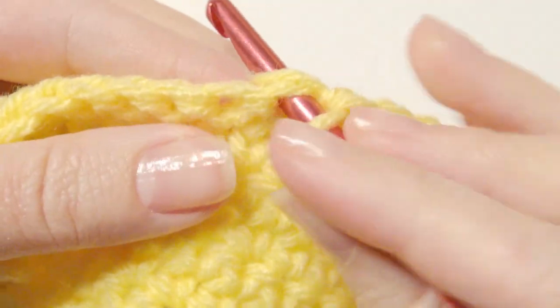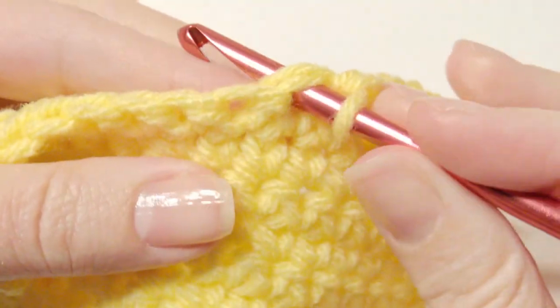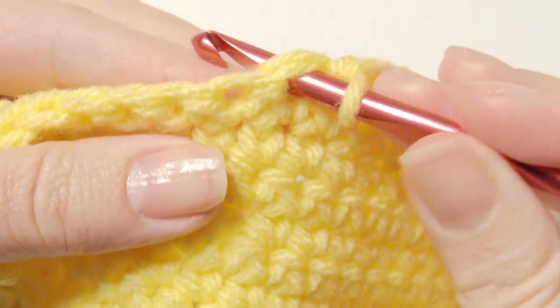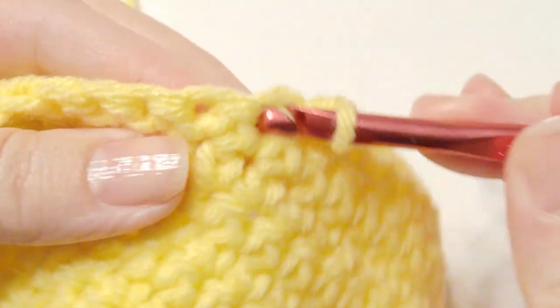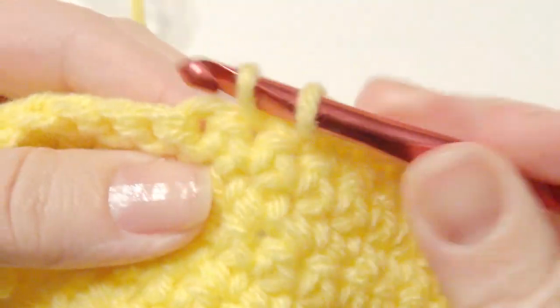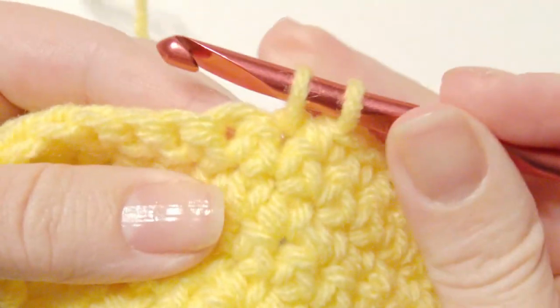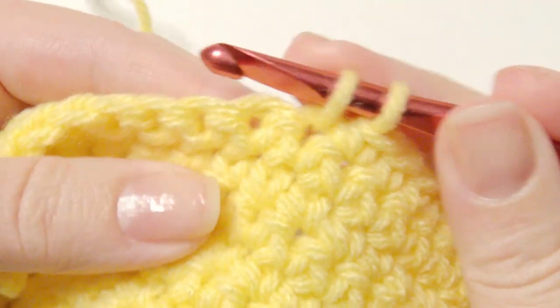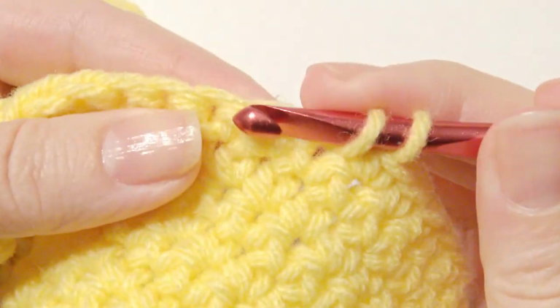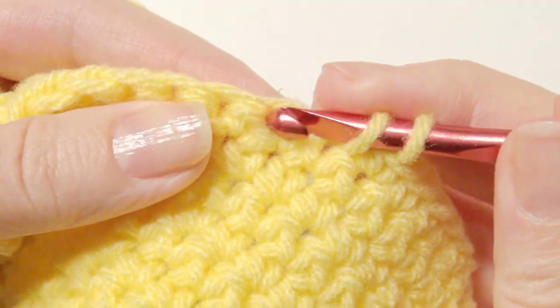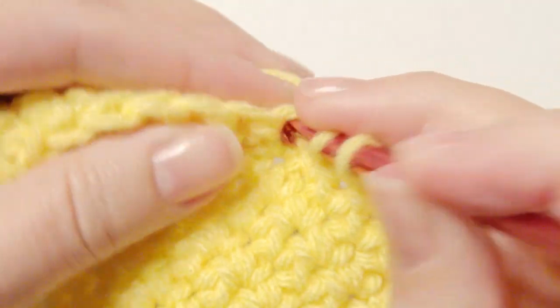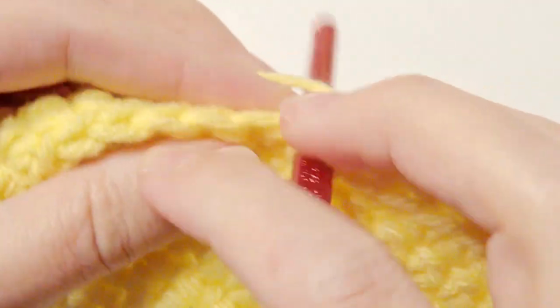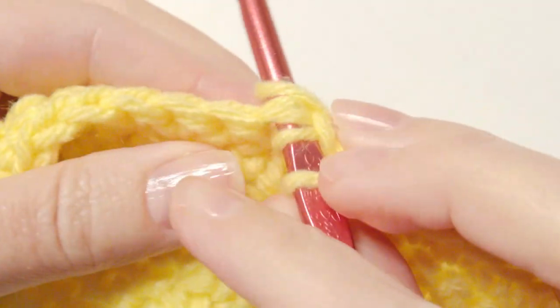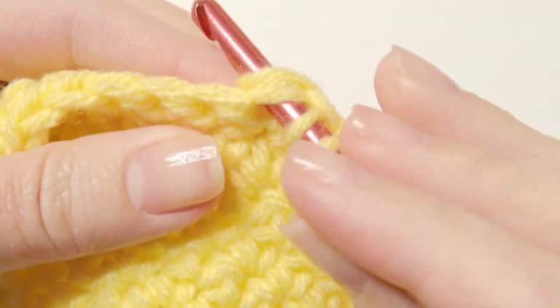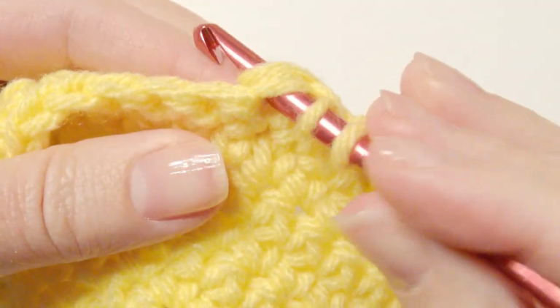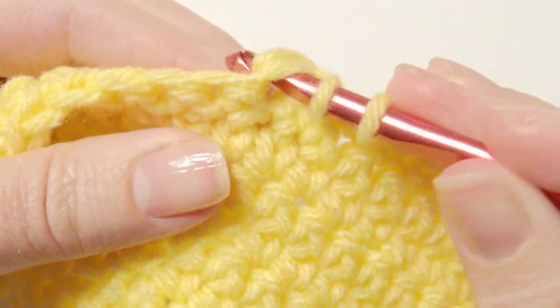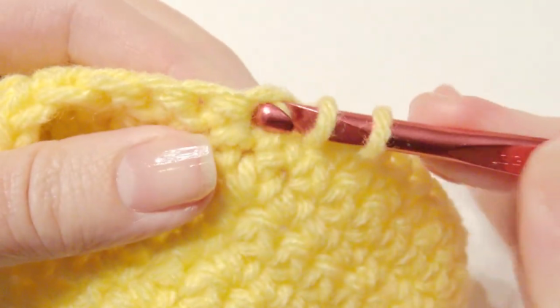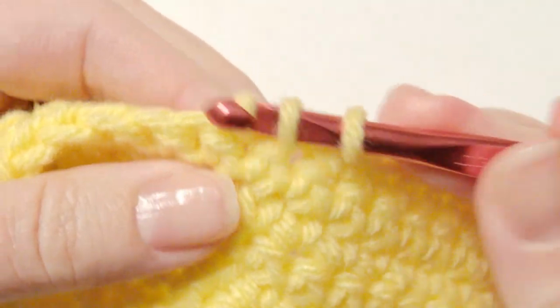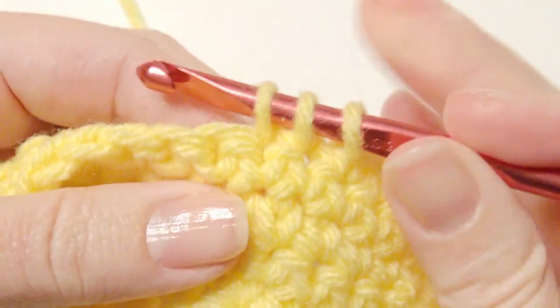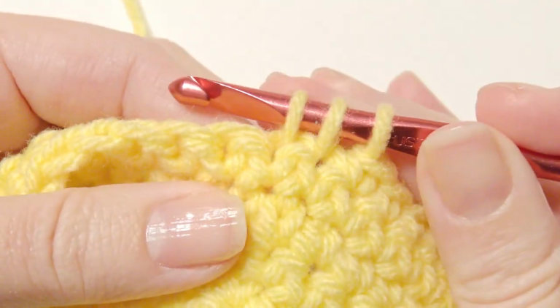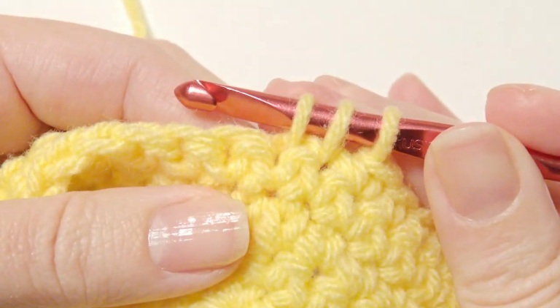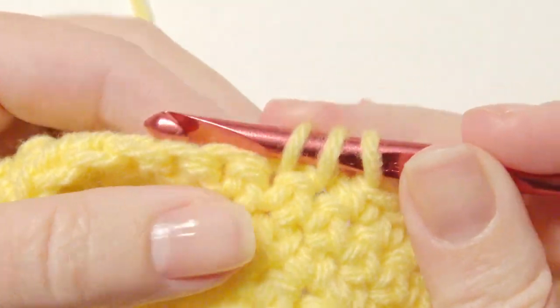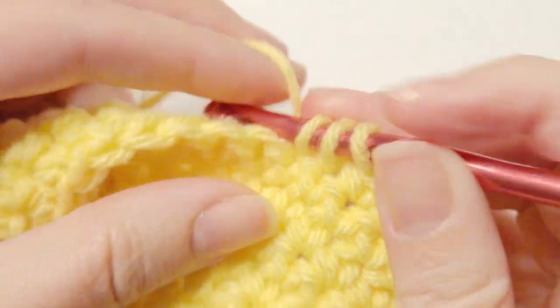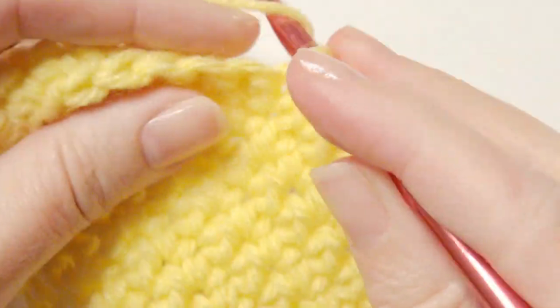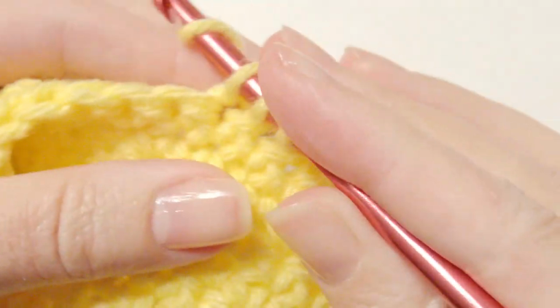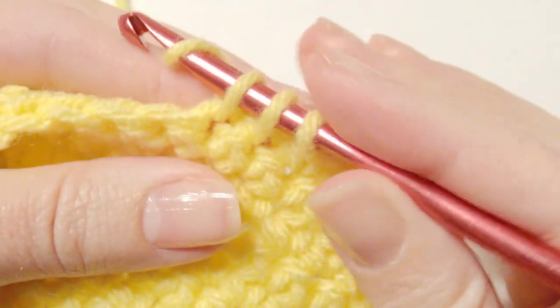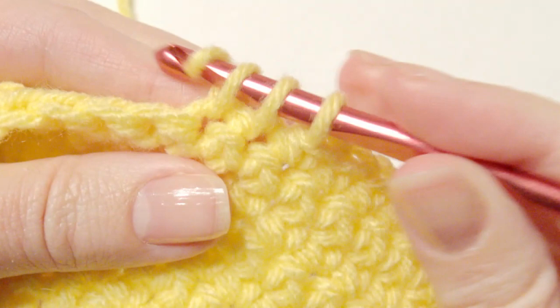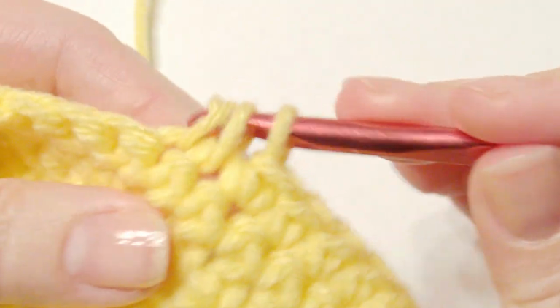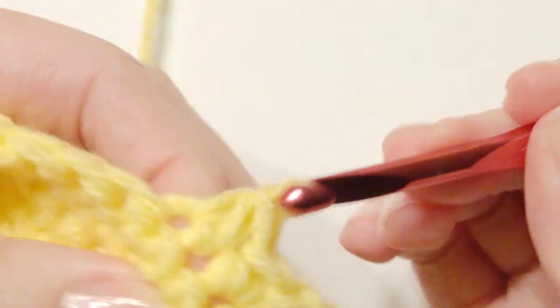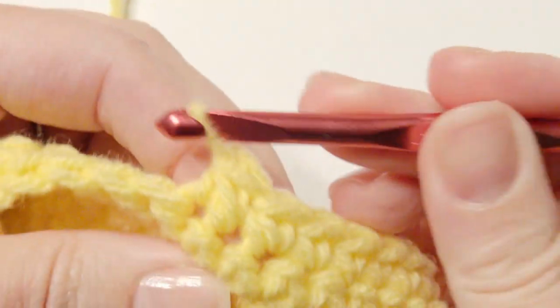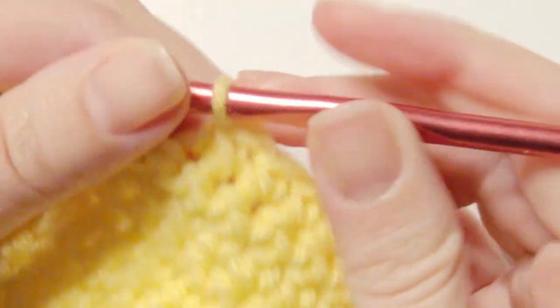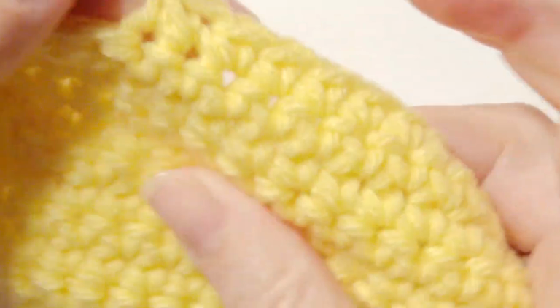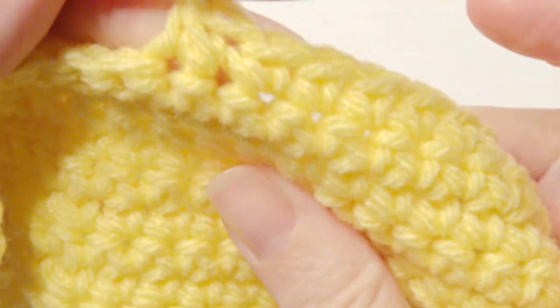You insert your hook, grab the yarn, and then insert your hook into the next stitch, grab the yarn, then yarn over and pull through all three loops. That's the way I was taught.